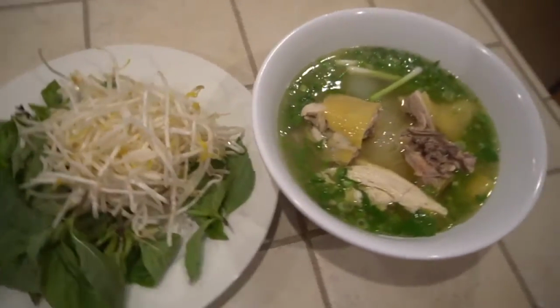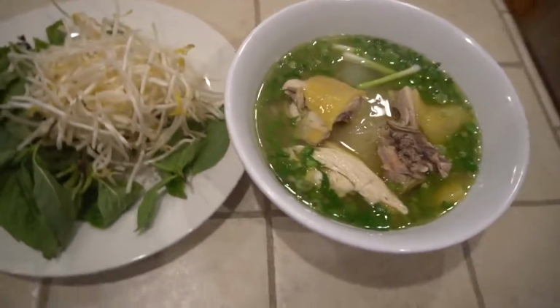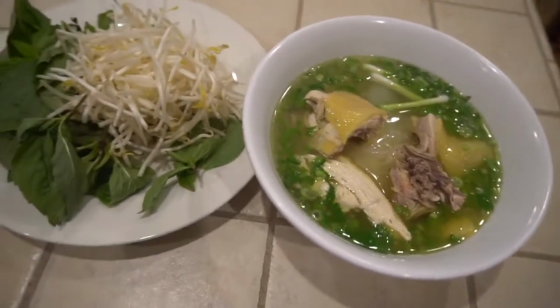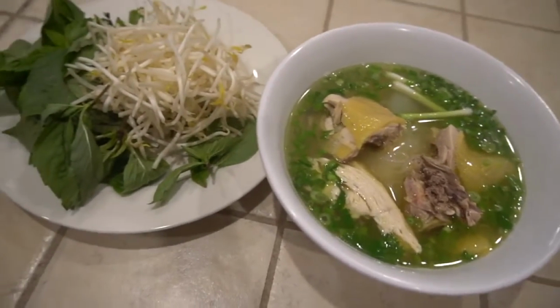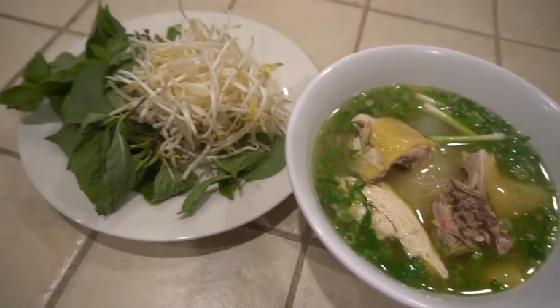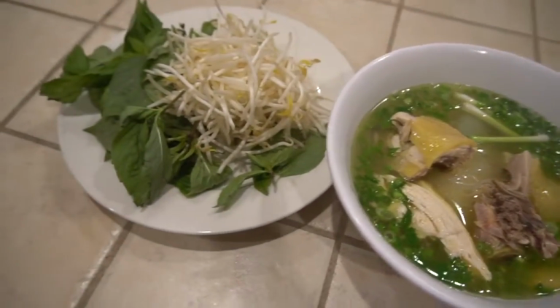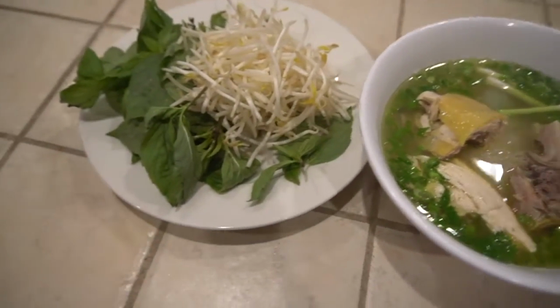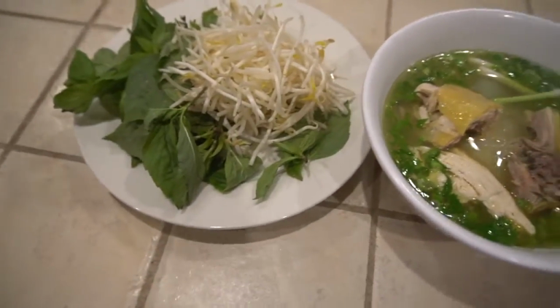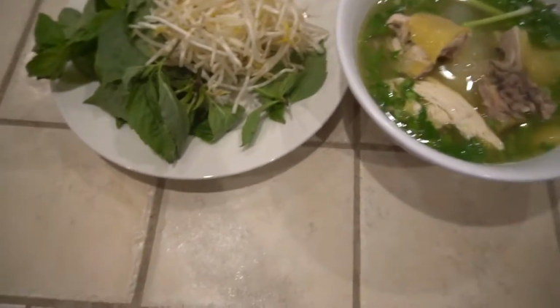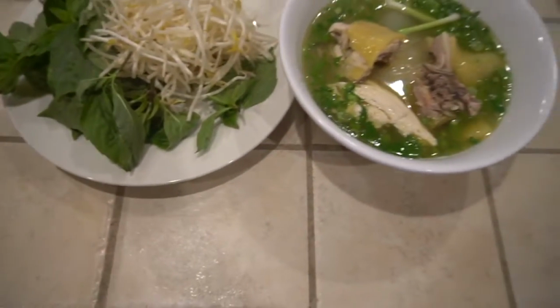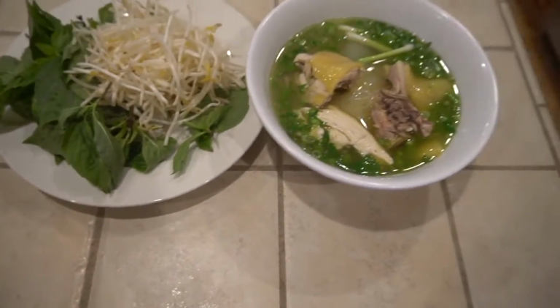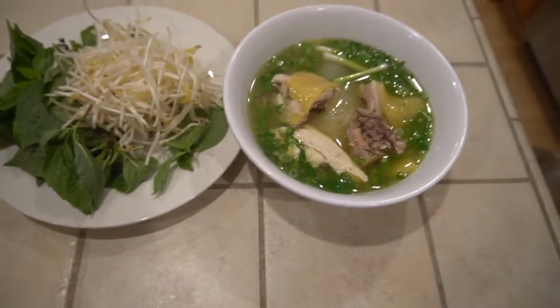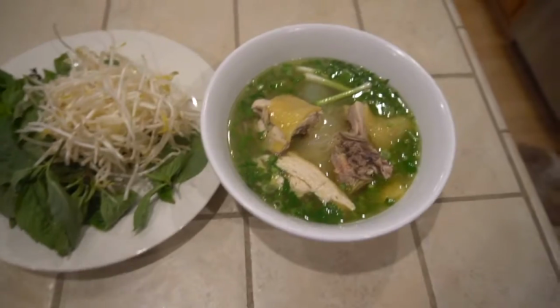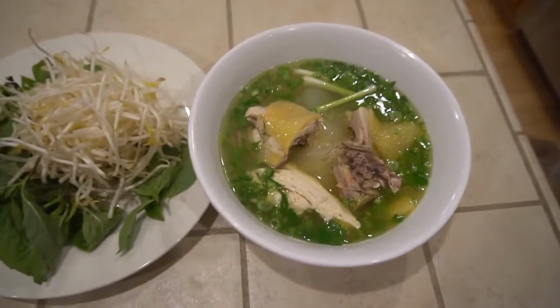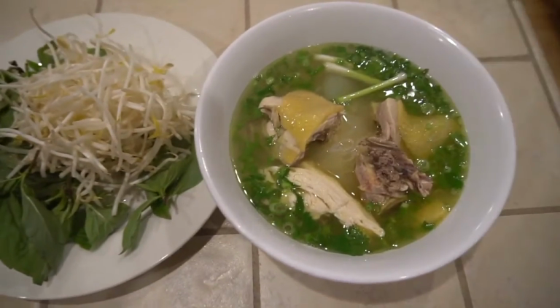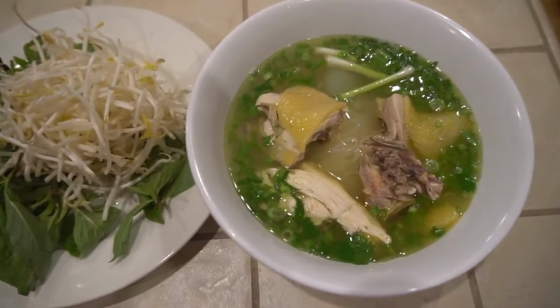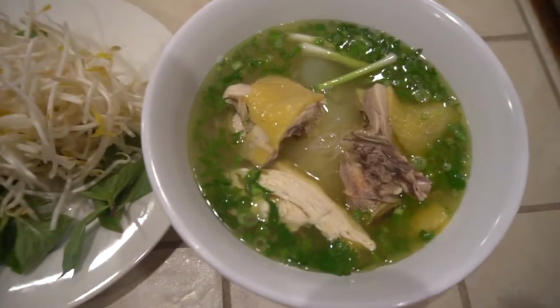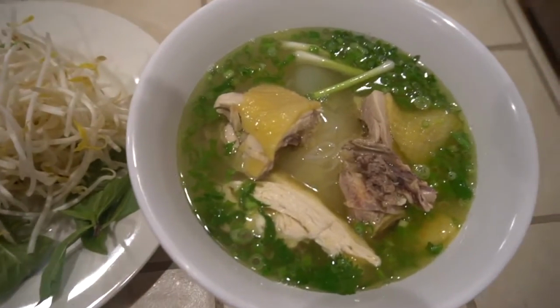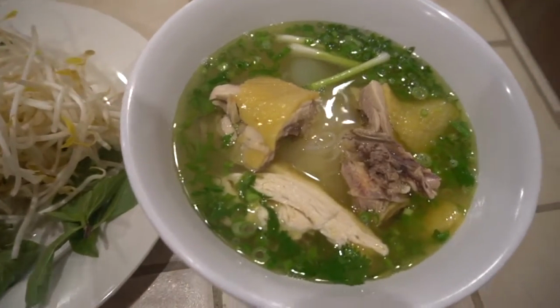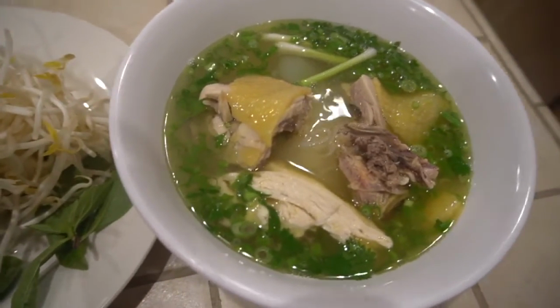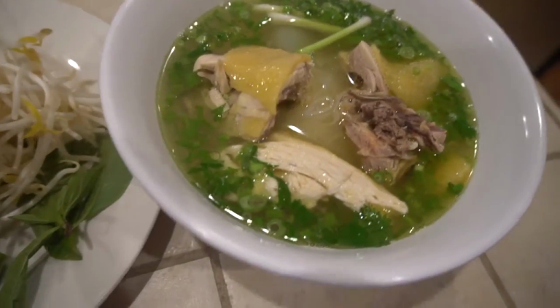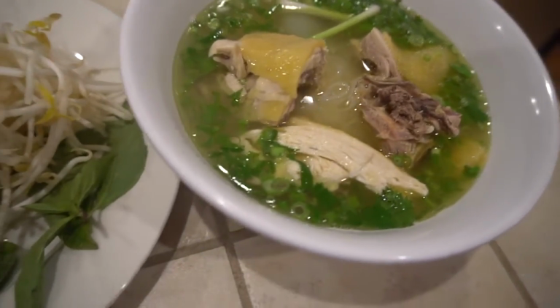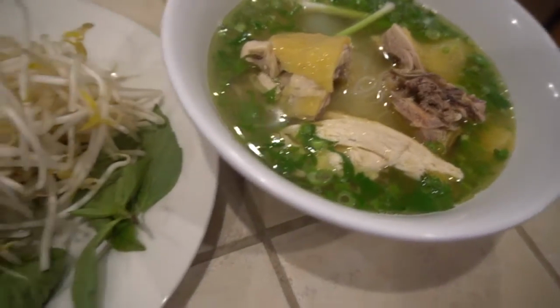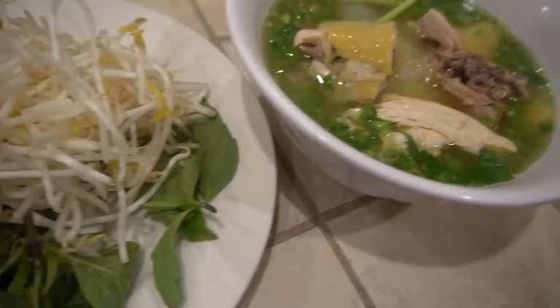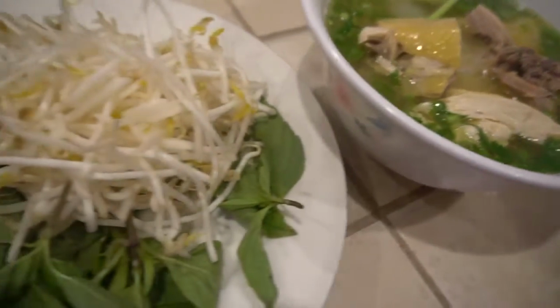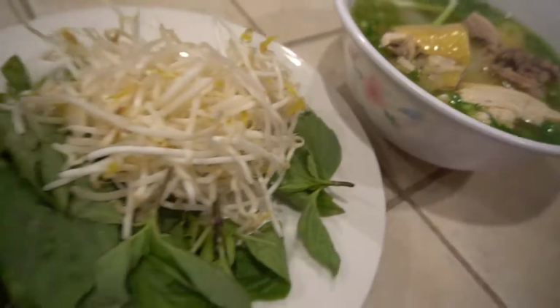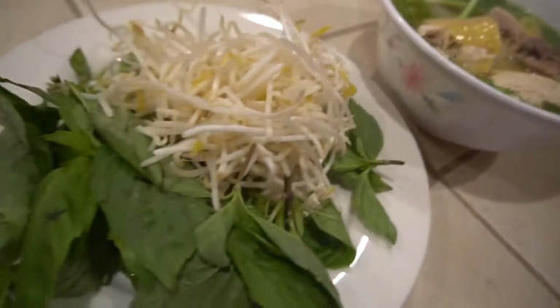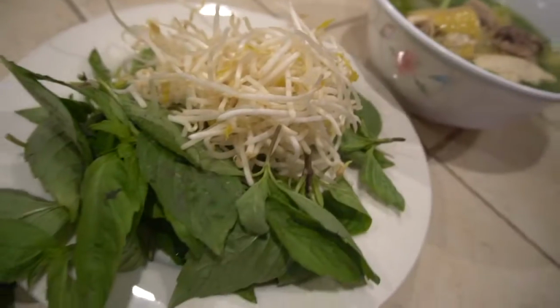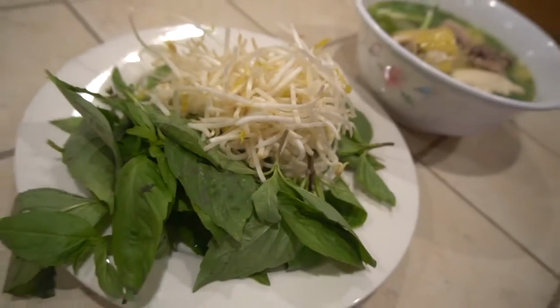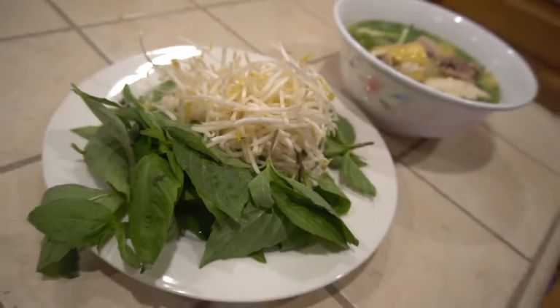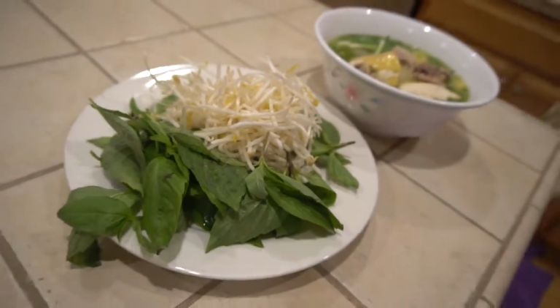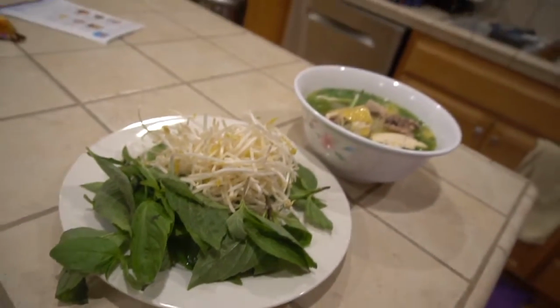Welcome back to Cow and Desert Cooking. Today's recipe is Pho Yeah, or Chicken Pho. Pho is a very popular dish in Vietnamese culture, and chicken pho is super yummy and flavorful.